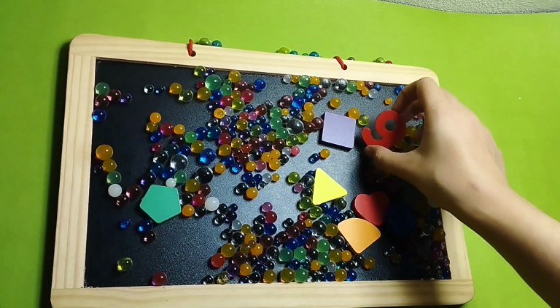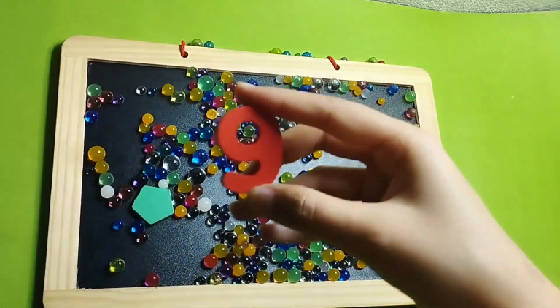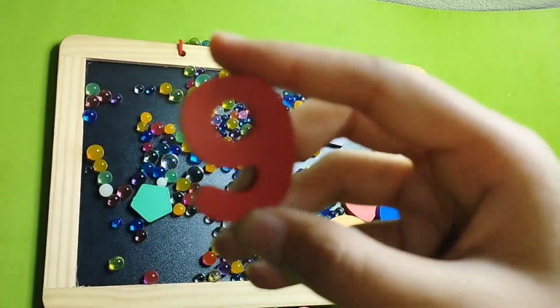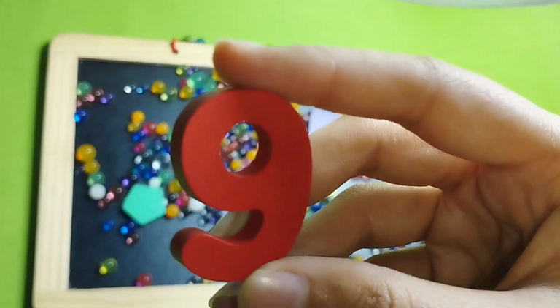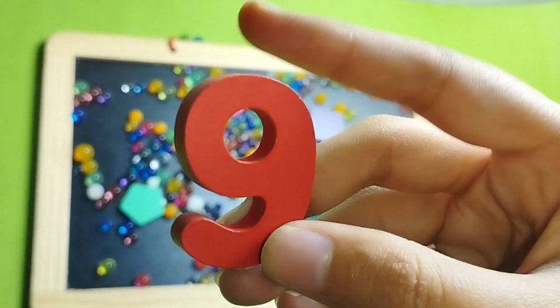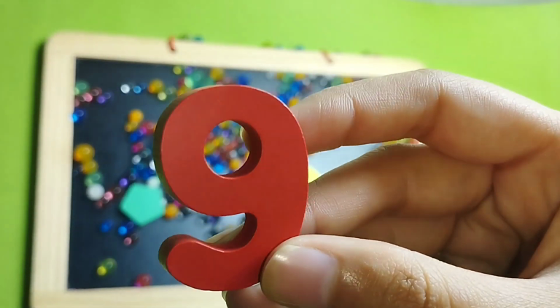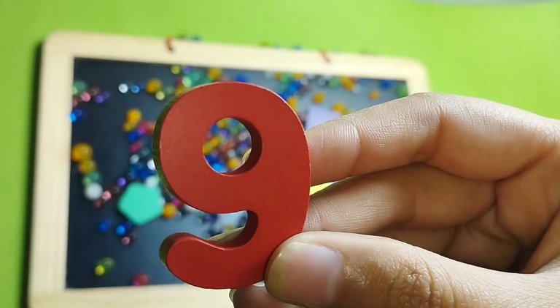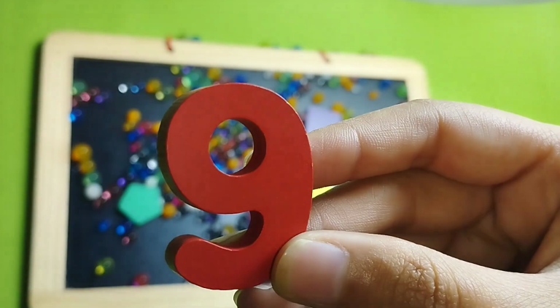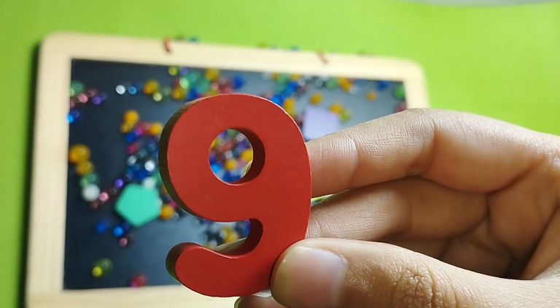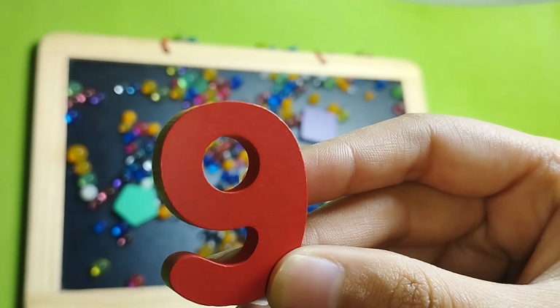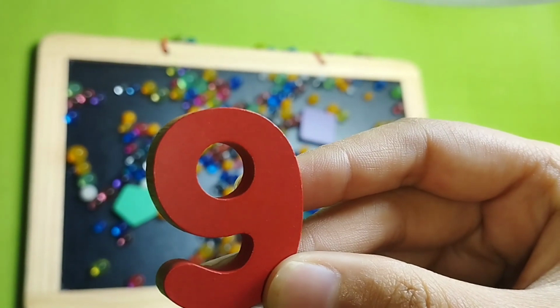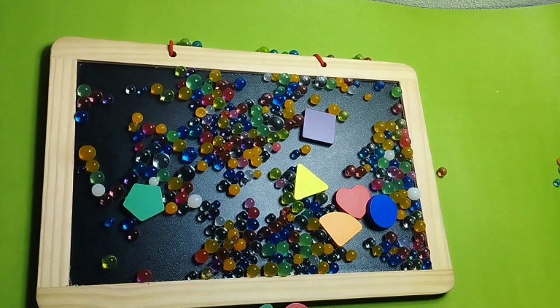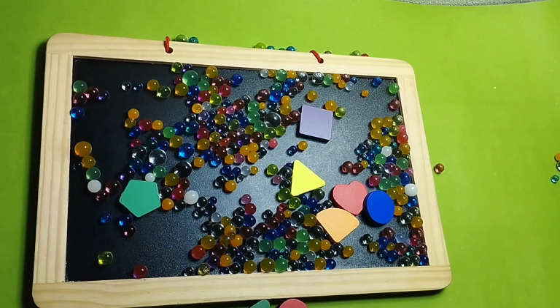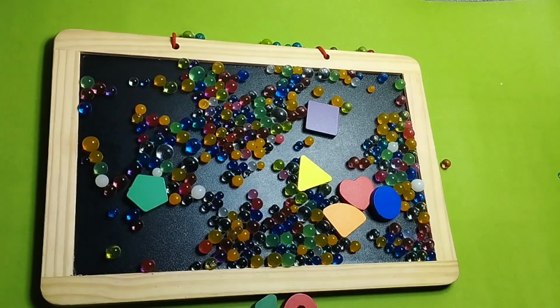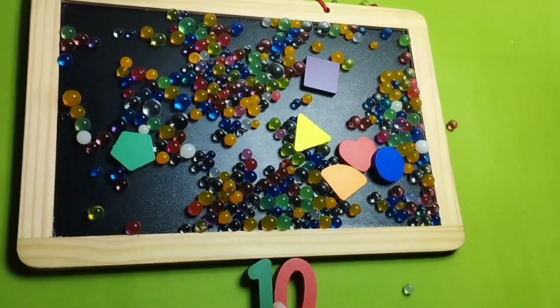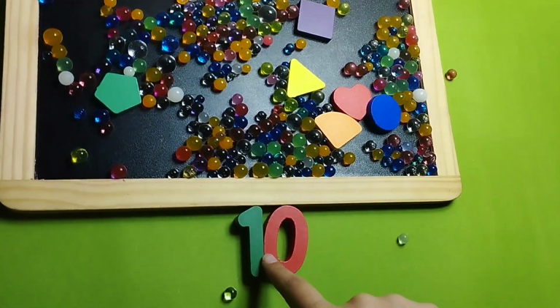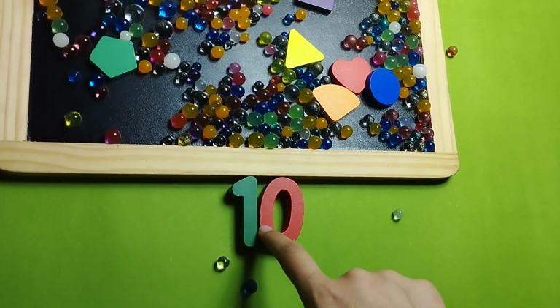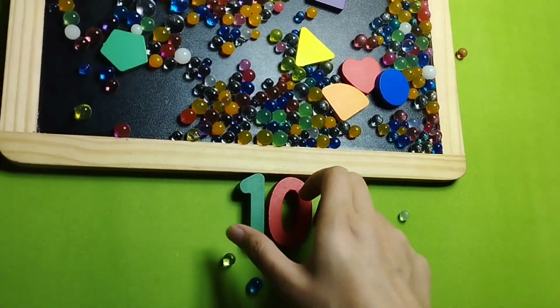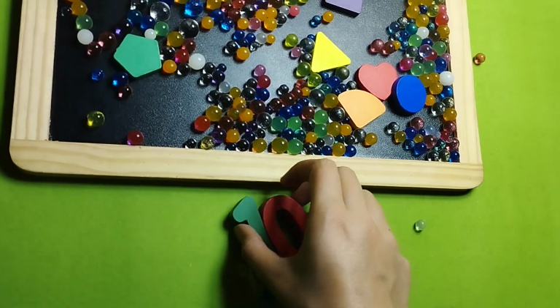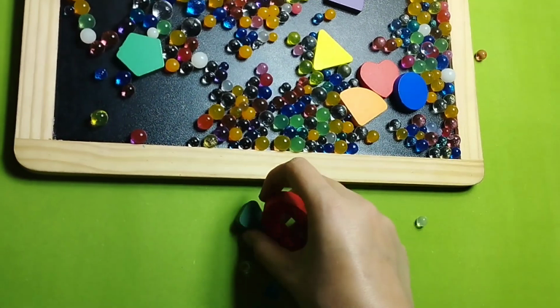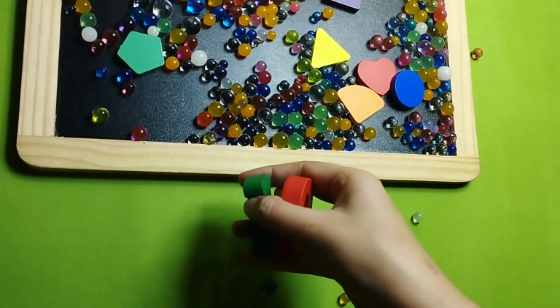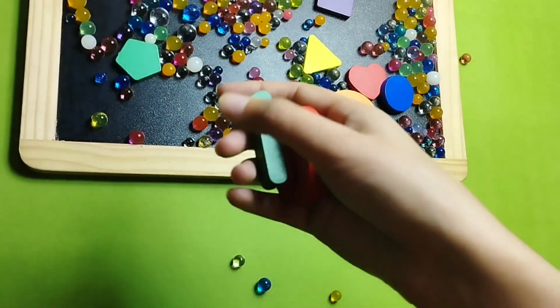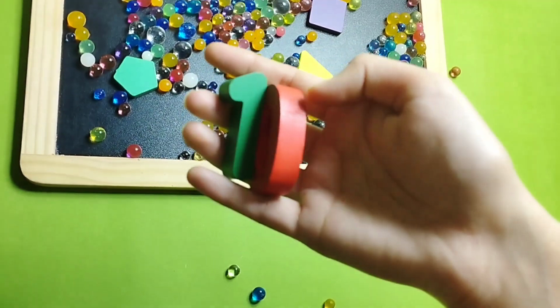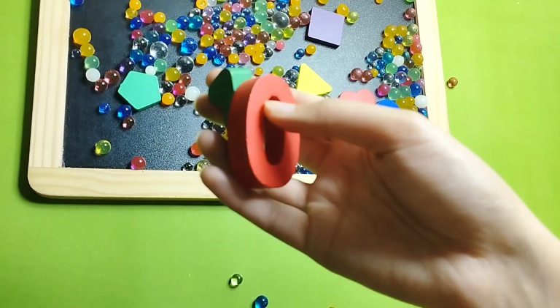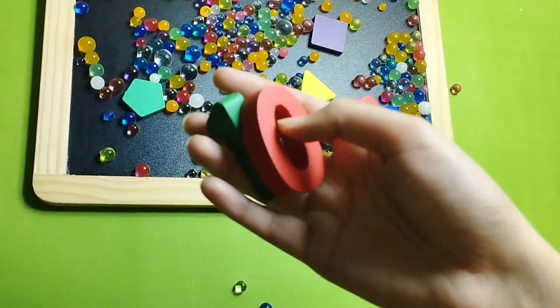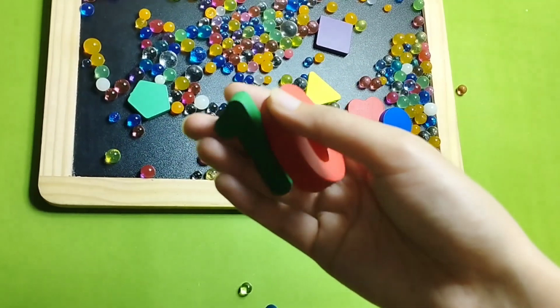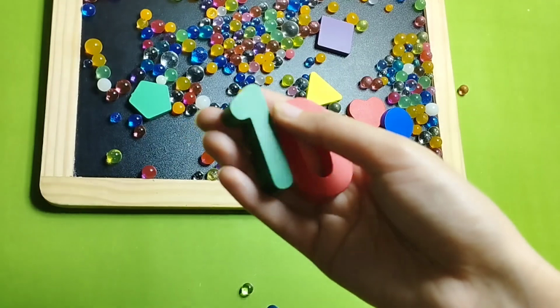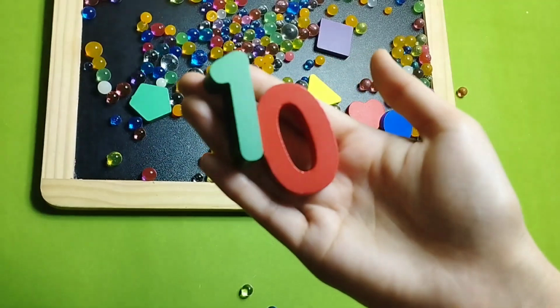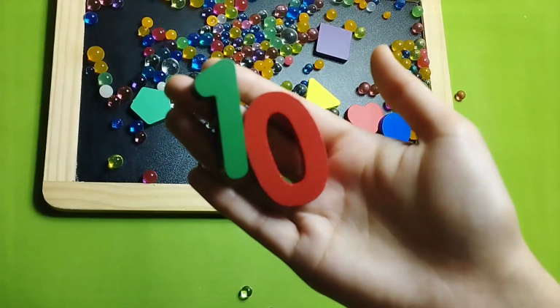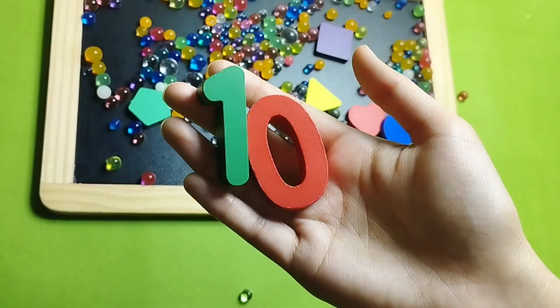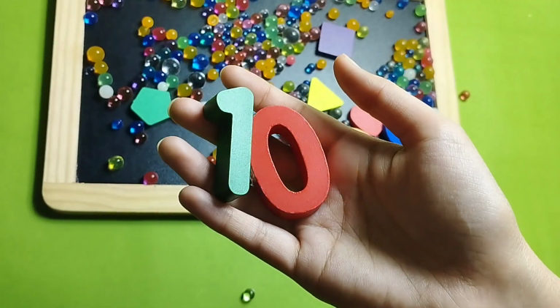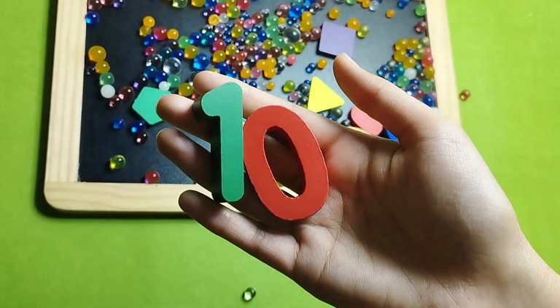Number 9, this is number 9. Number 10 — 1, 0 — this is number 10.